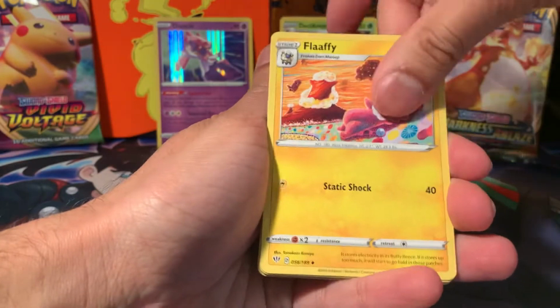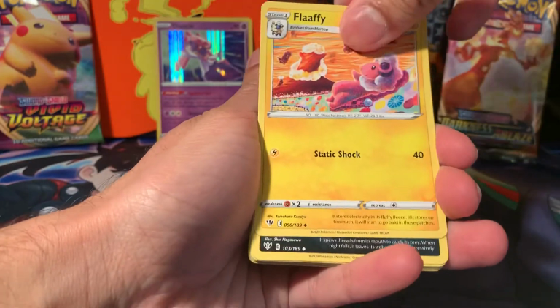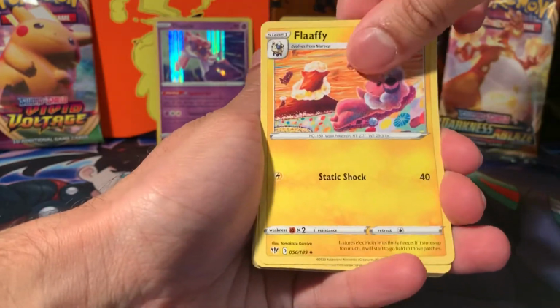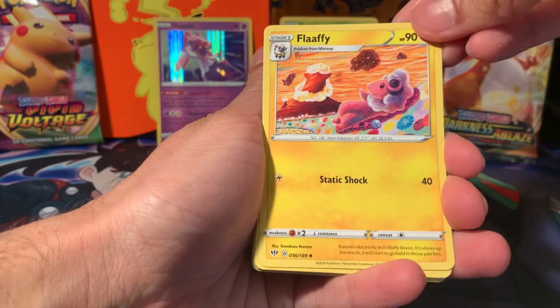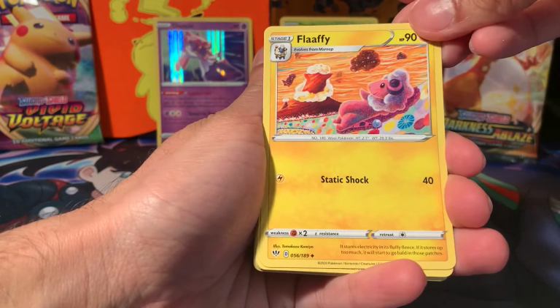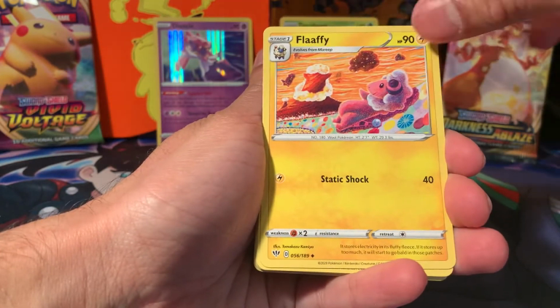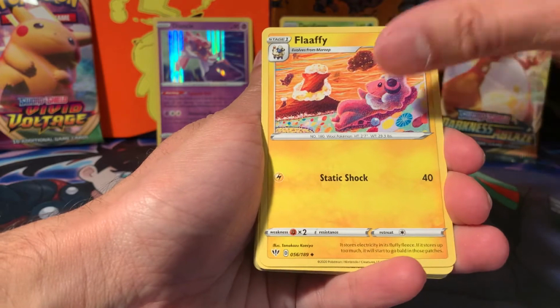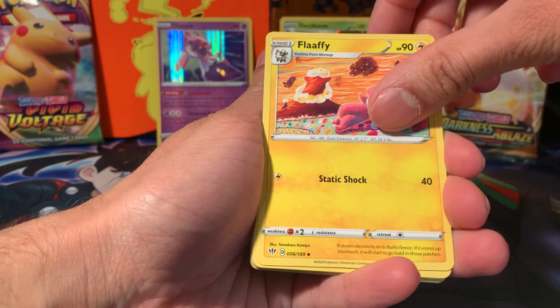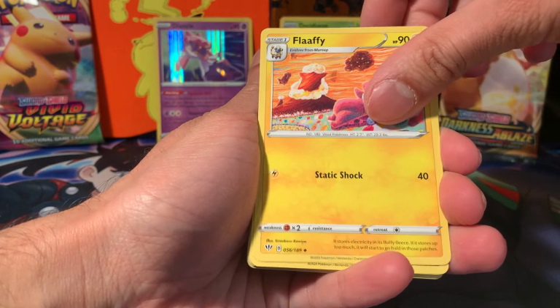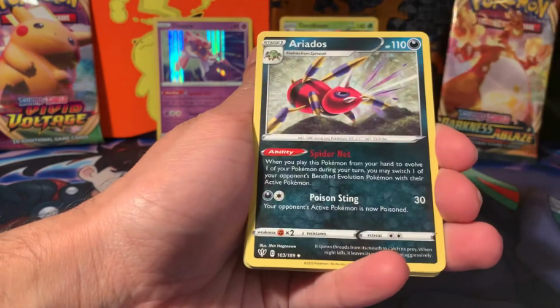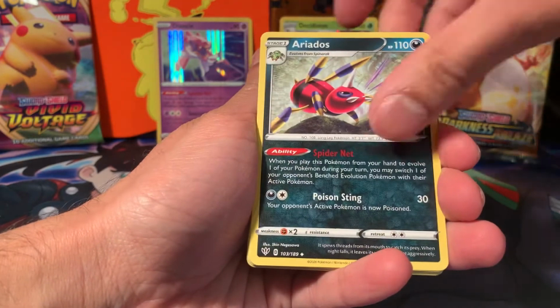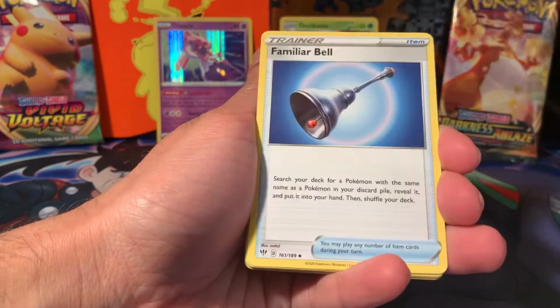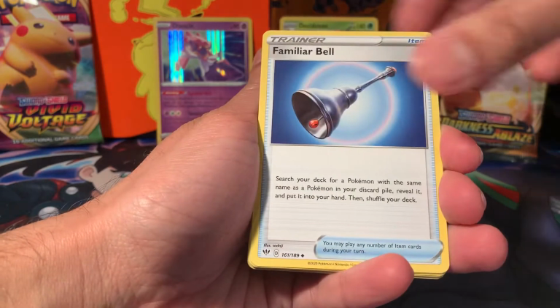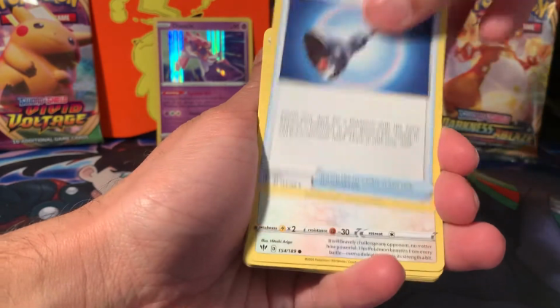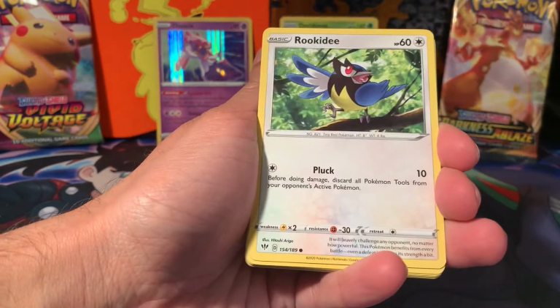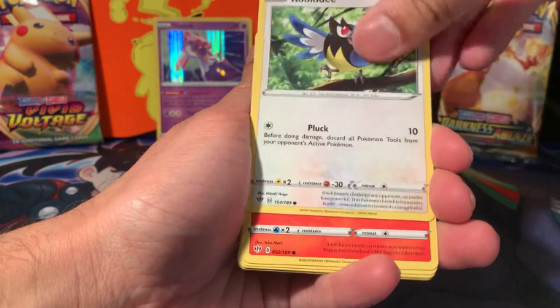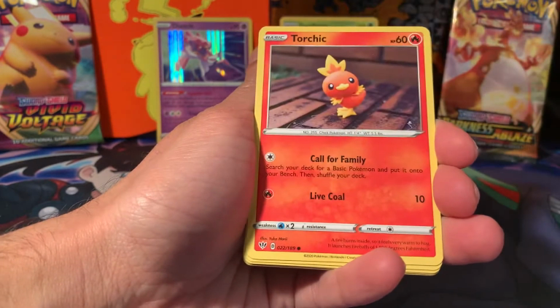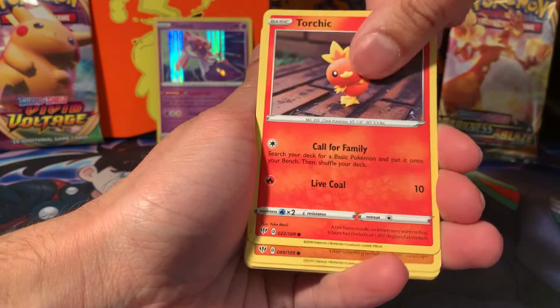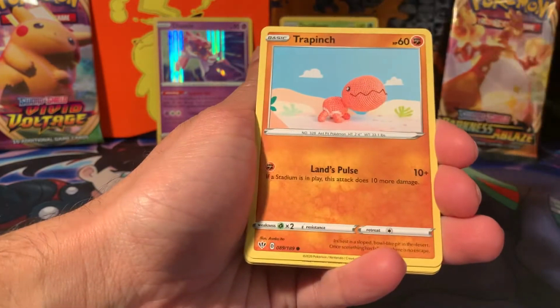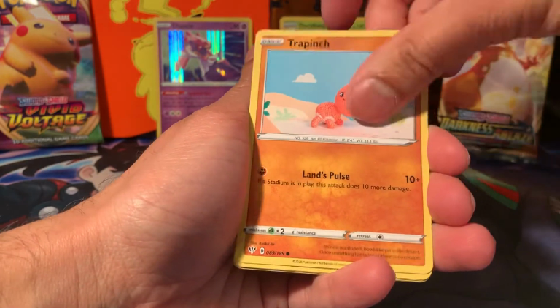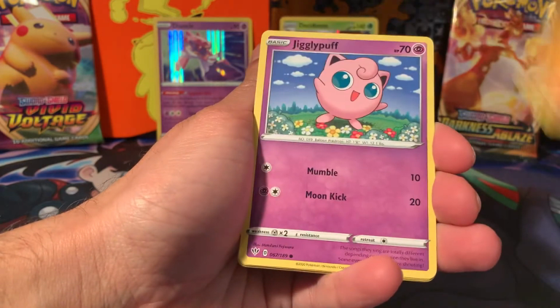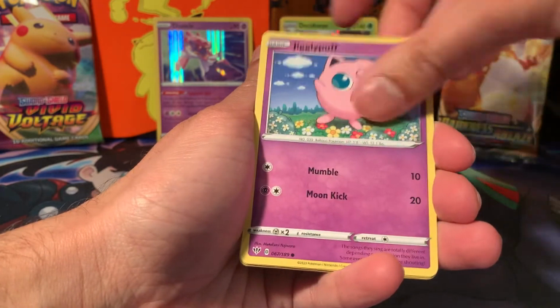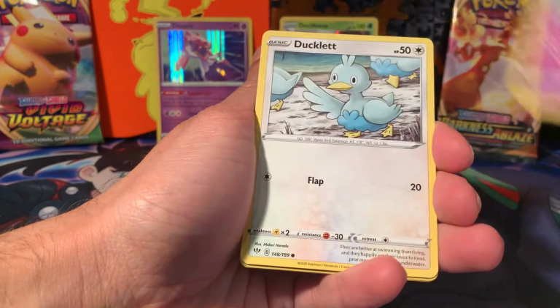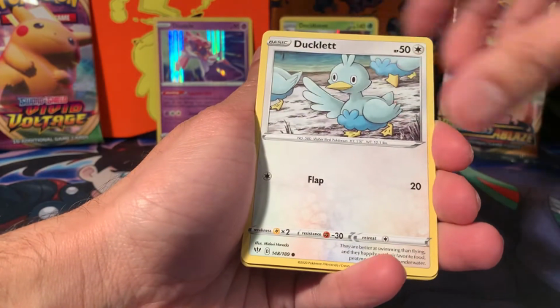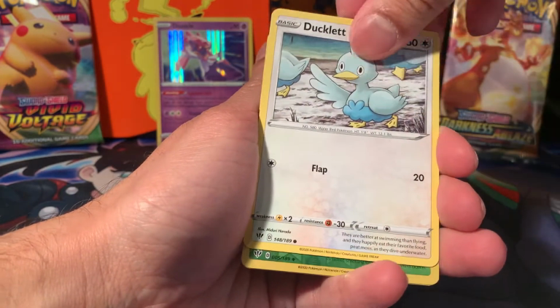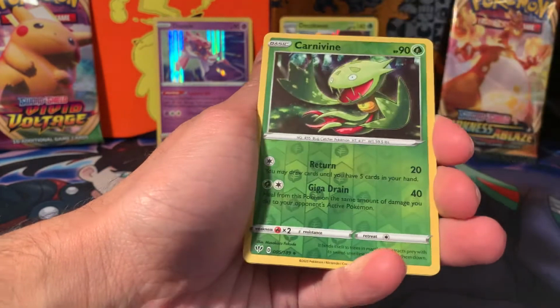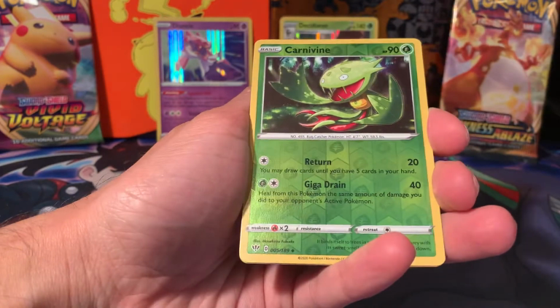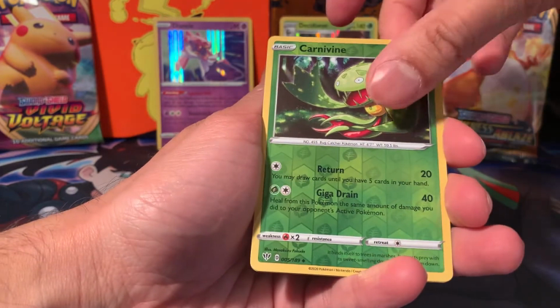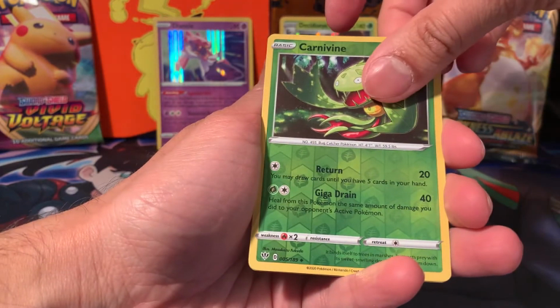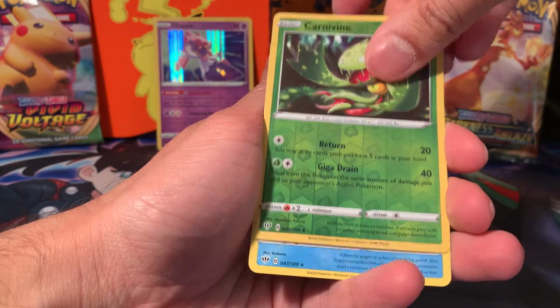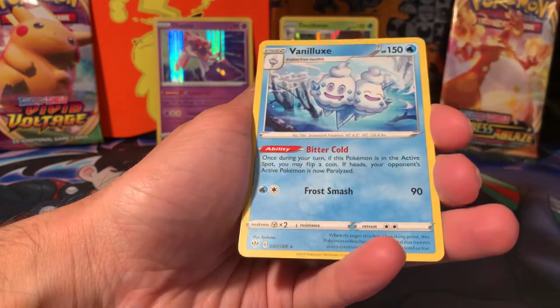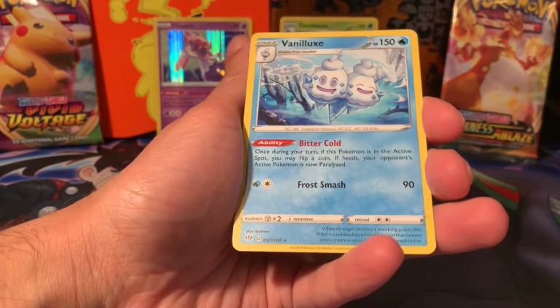Psyduck, Flaaffy — looking up, that's some weird artwork. Ariados, Rookidee, Torchic, Jigglypuff, Ducklett — some cute guys in this, actually. Carnivine, and Anavaldex for all the hot weather that you're having, hopefully. Maybe. You never know, it could be raining again.